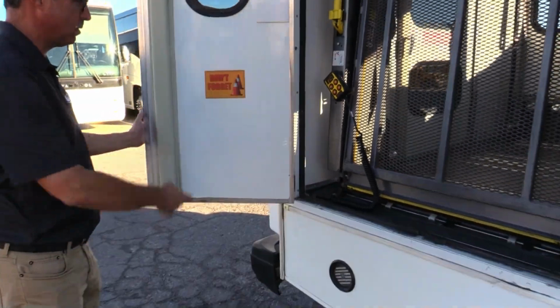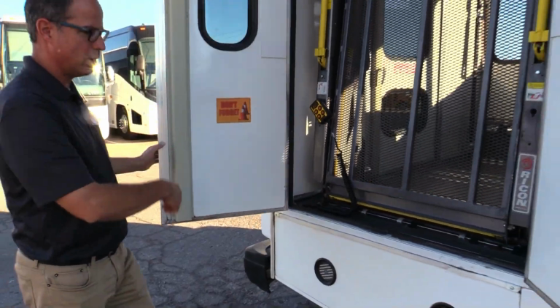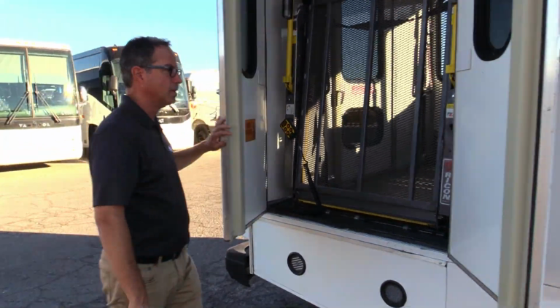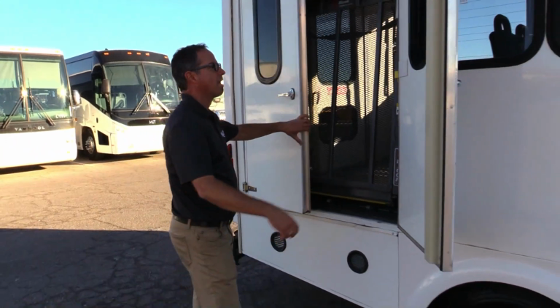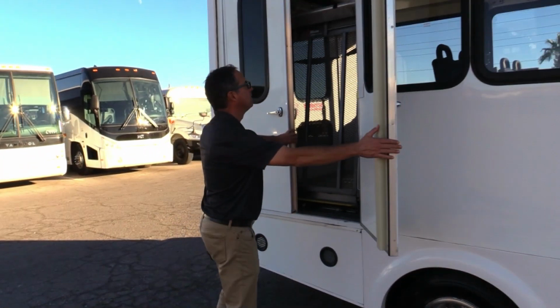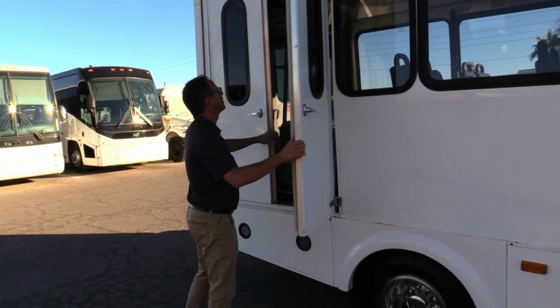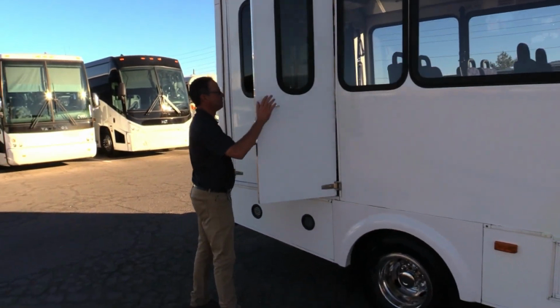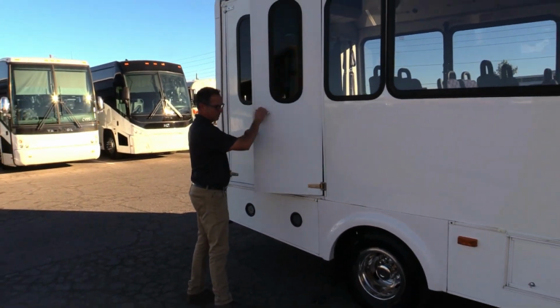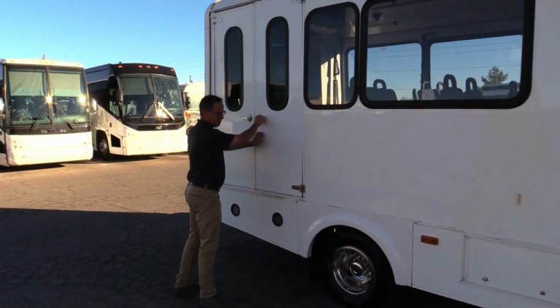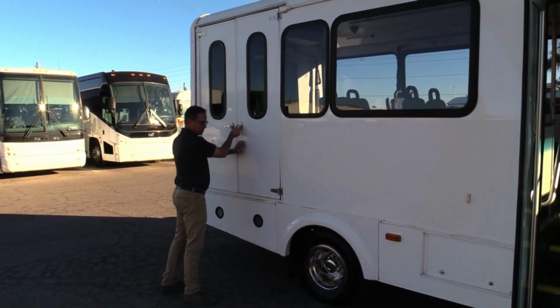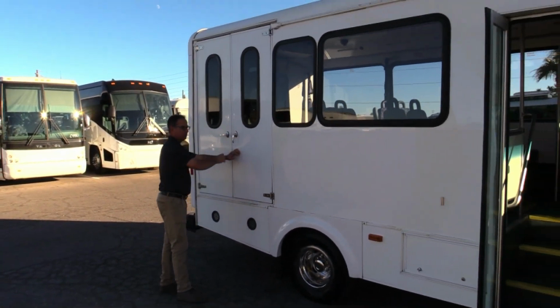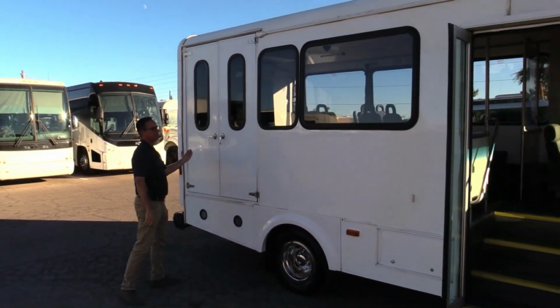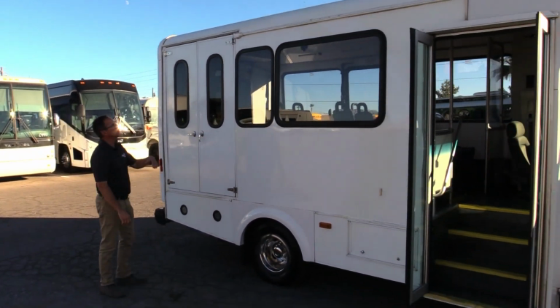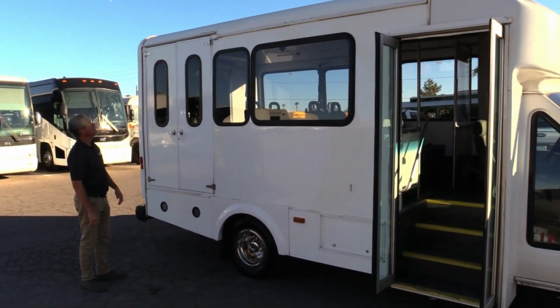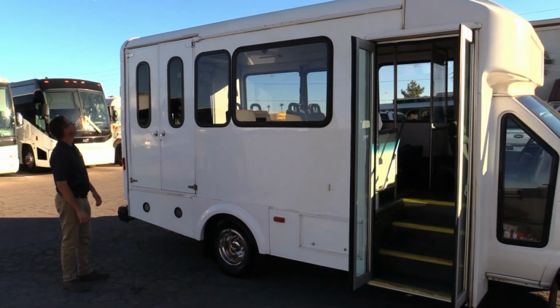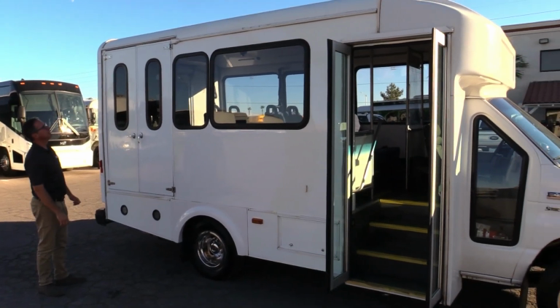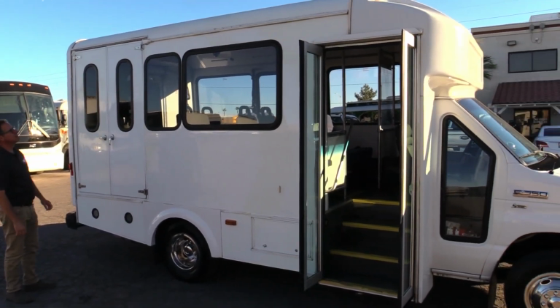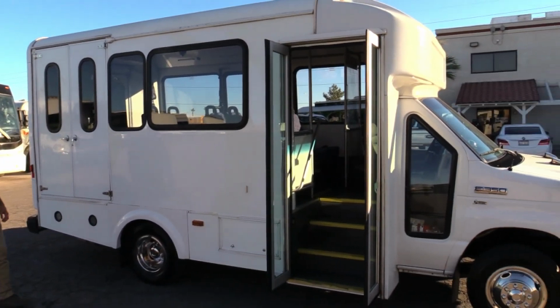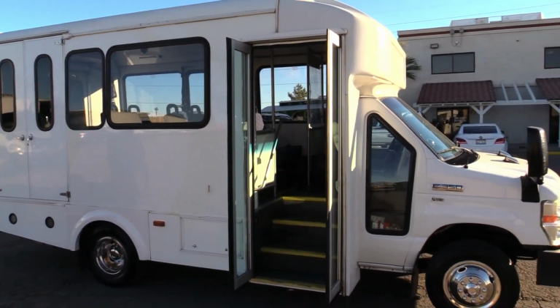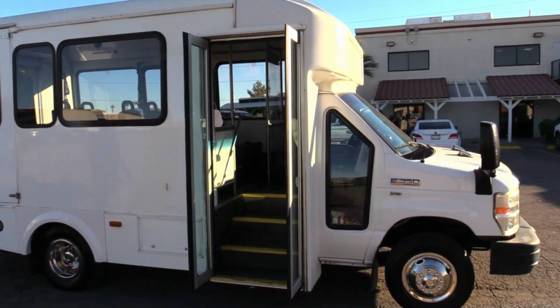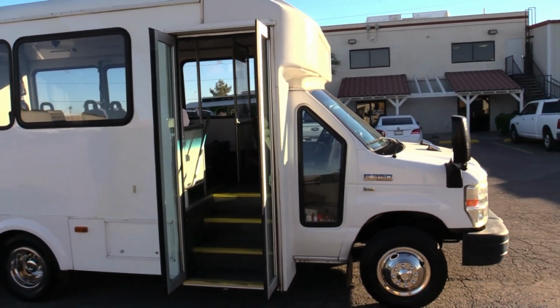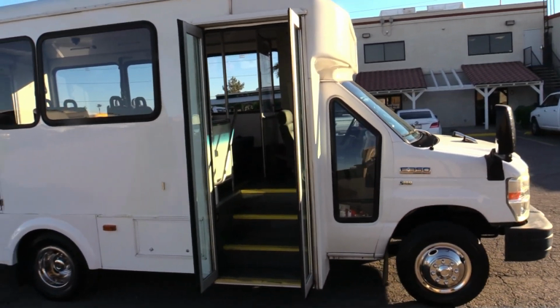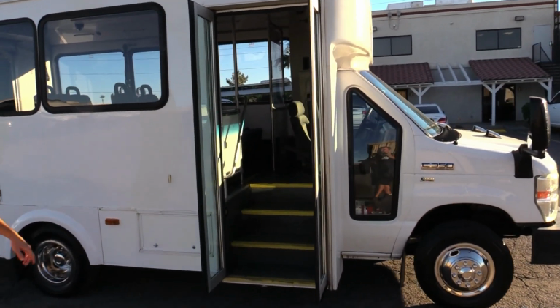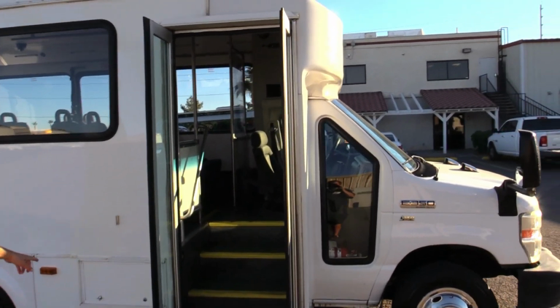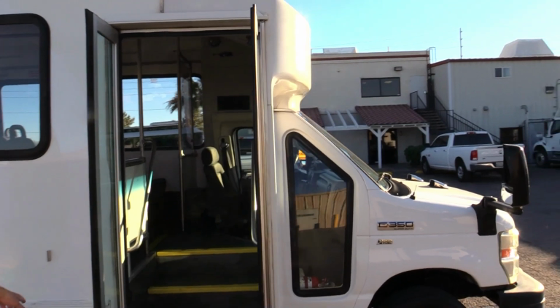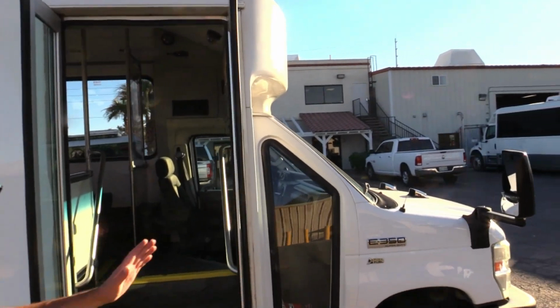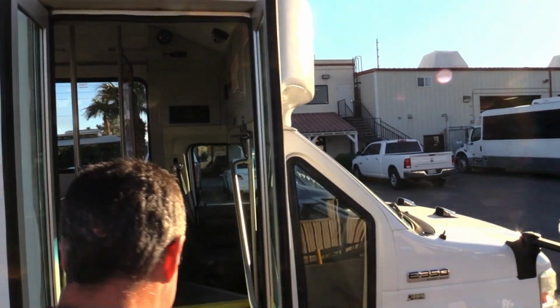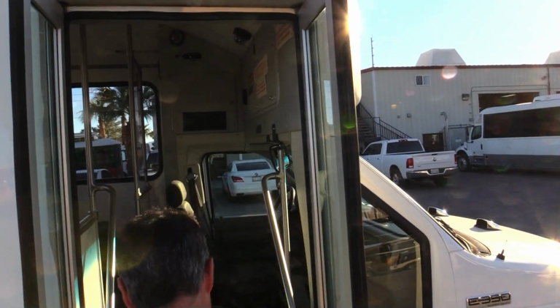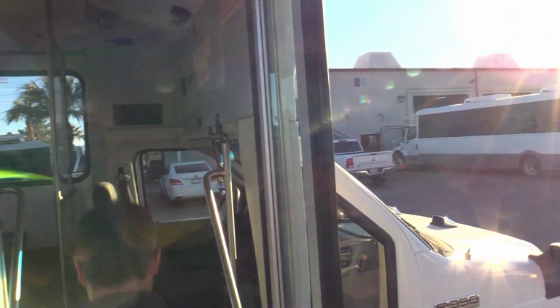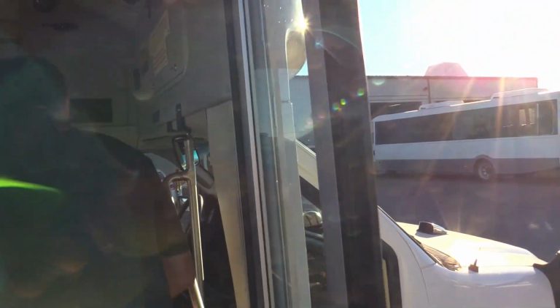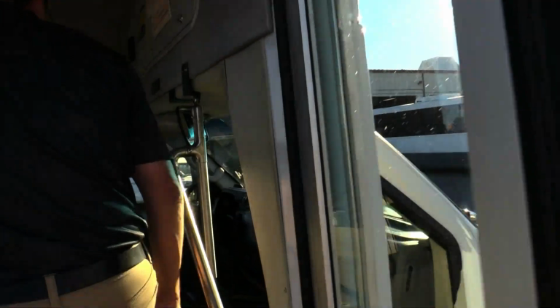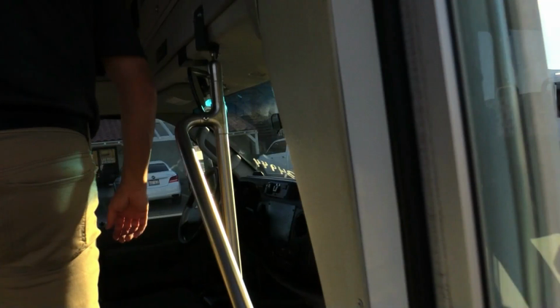Don't forget your cones. Same story on this side — it's really clean. We don't see any damages or repairs. Well taken care of. You got another battery box here in the back — it operates everything to the rear. Let's go on inside and check it out.